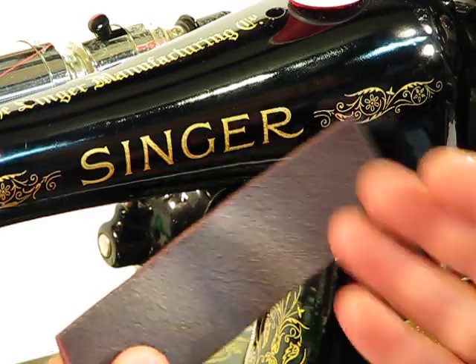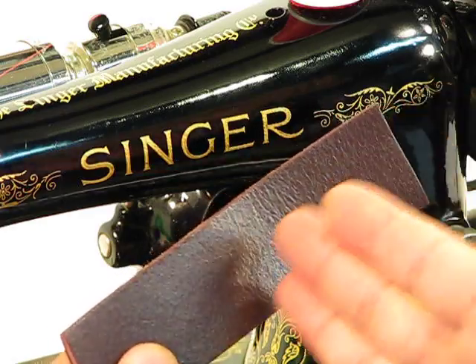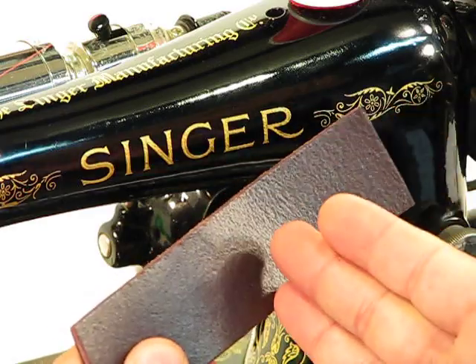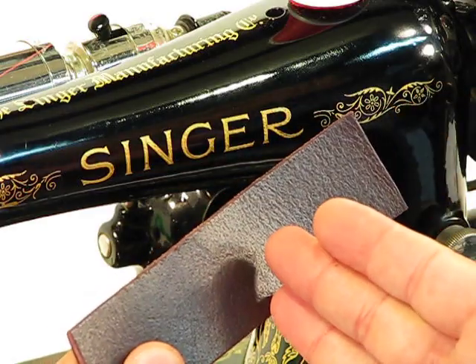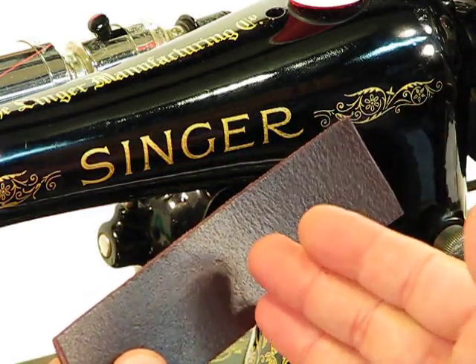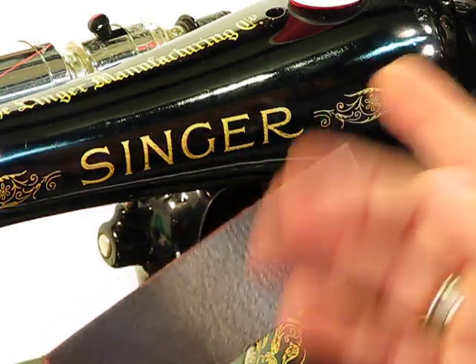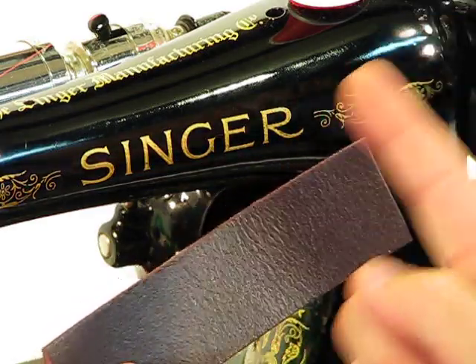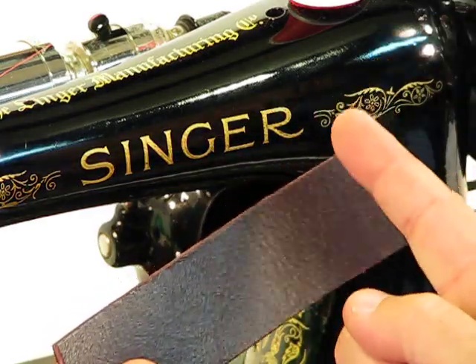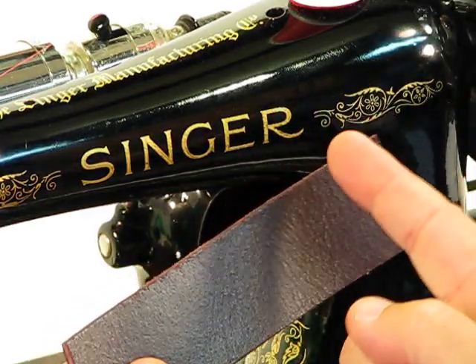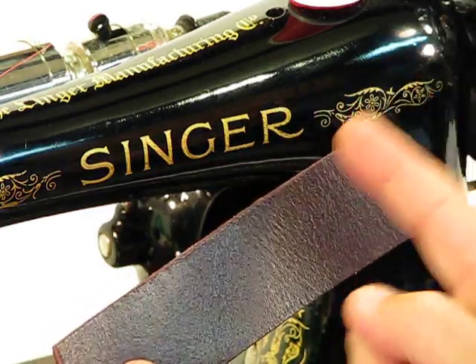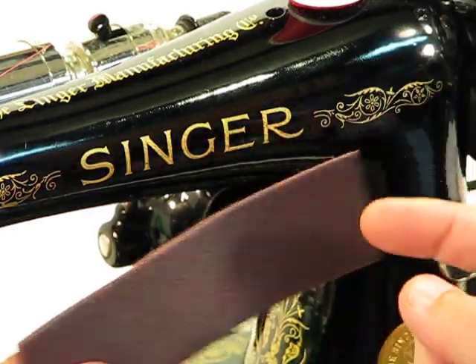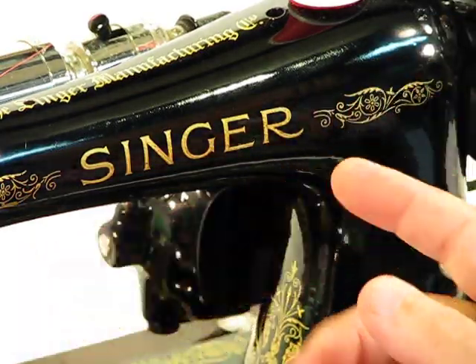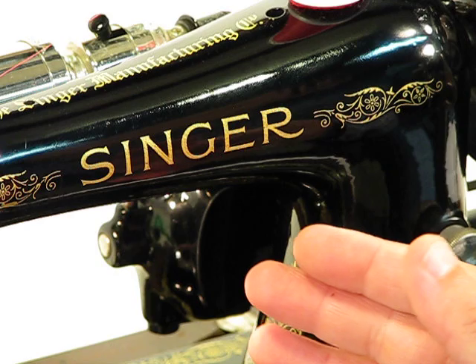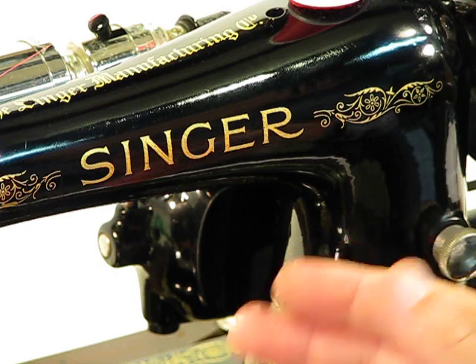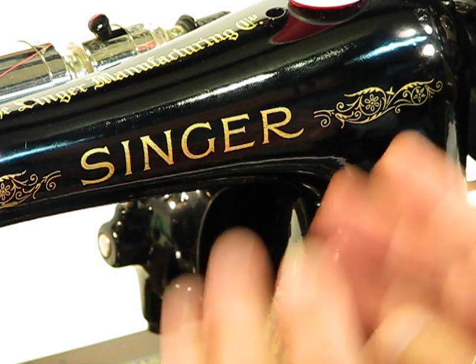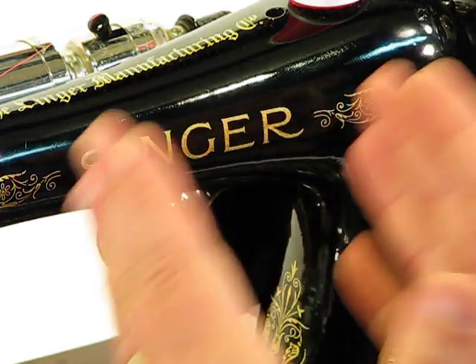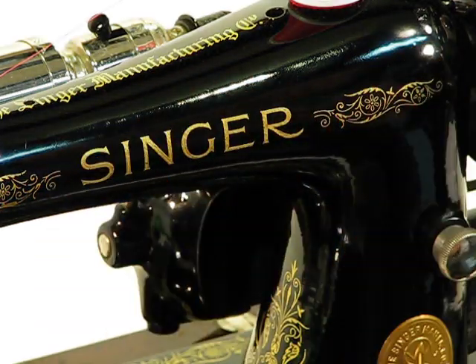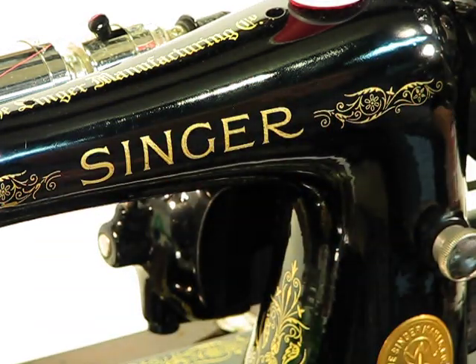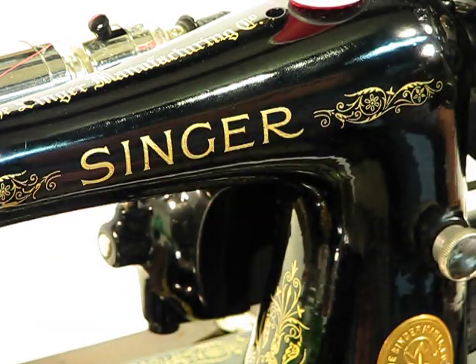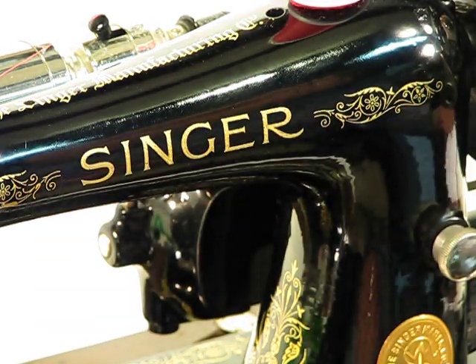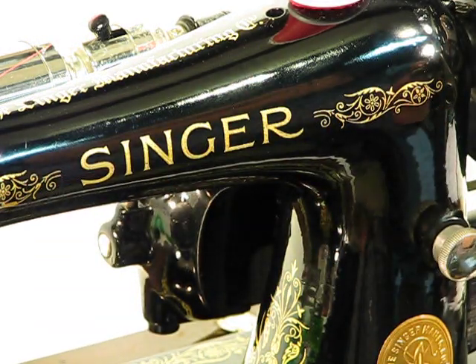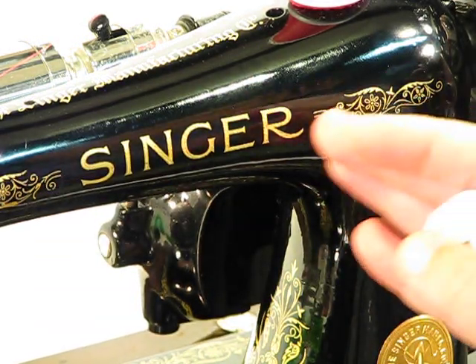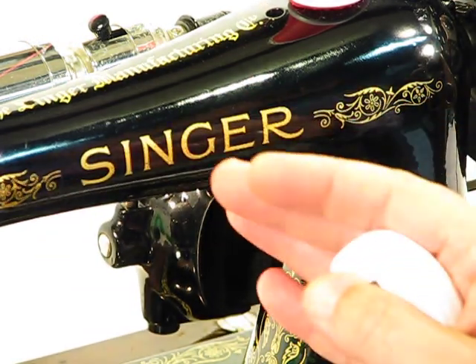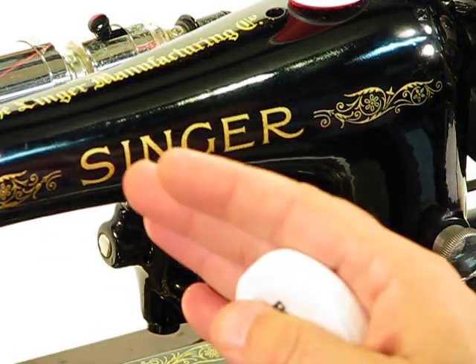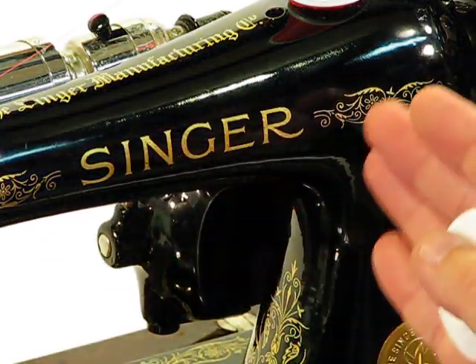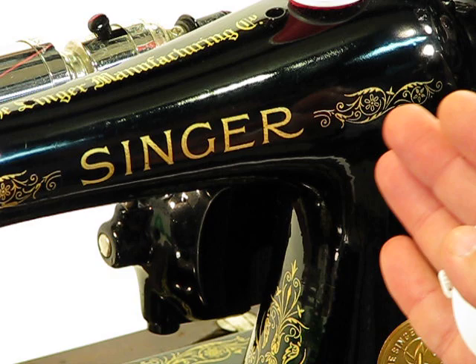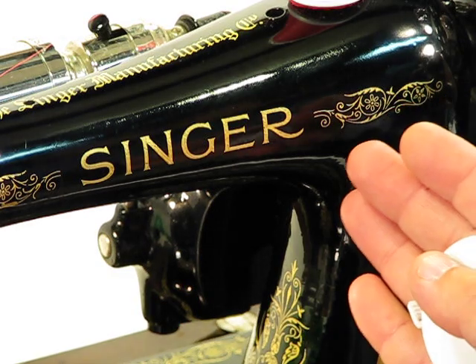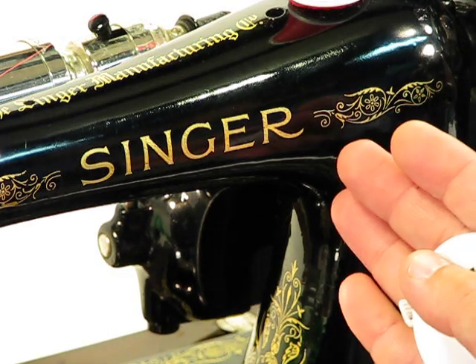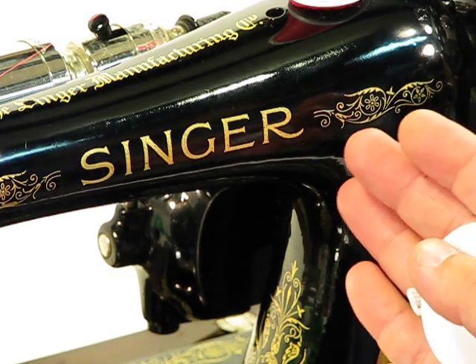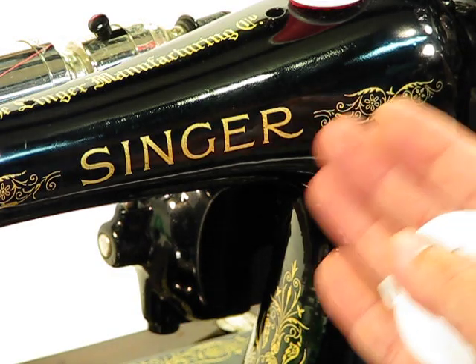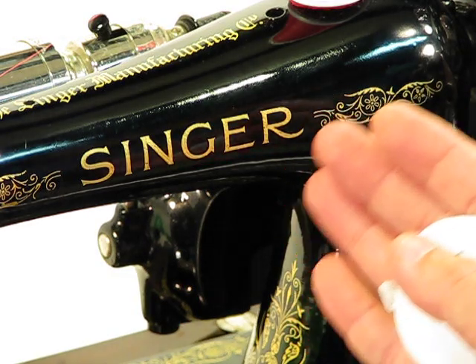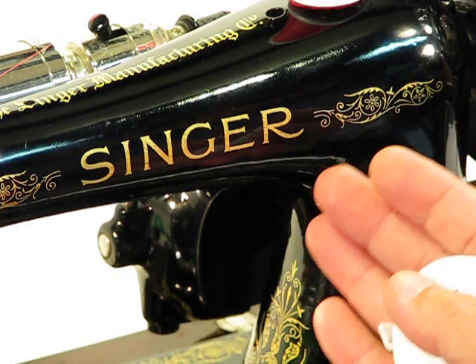But before we launch into this, bear with me for just a second. I want to show you some measurements on this machine so you can really appreciate the advantages in the design of this 99K compared to the featherweight.